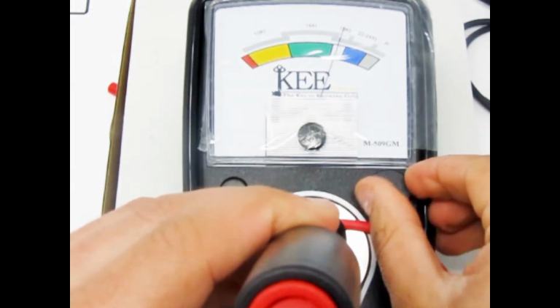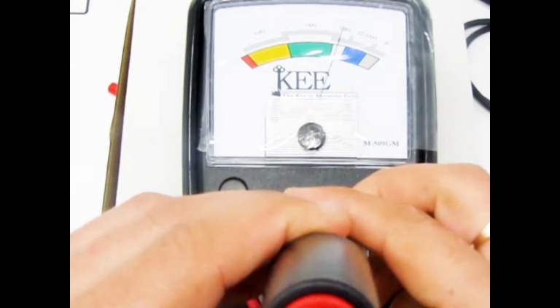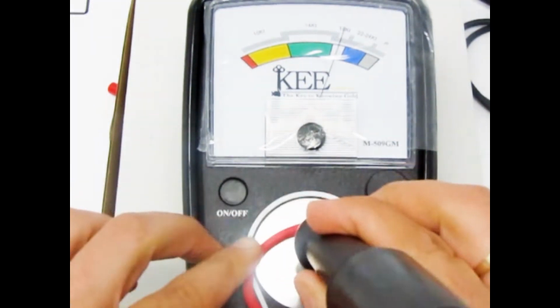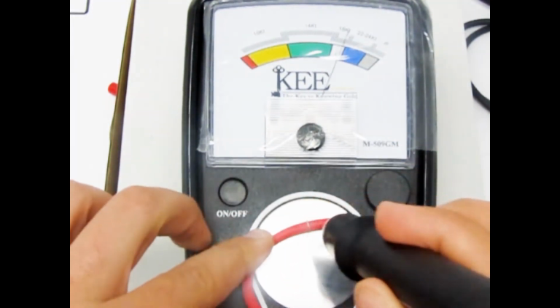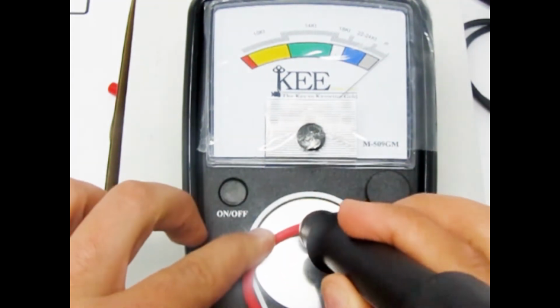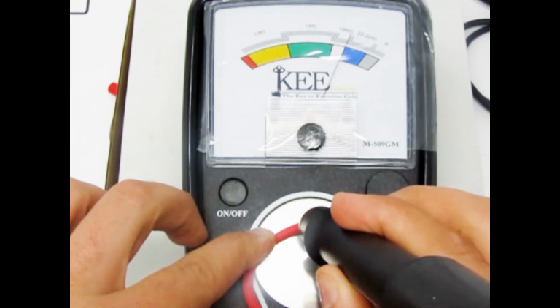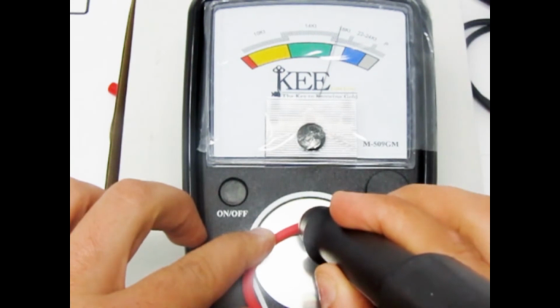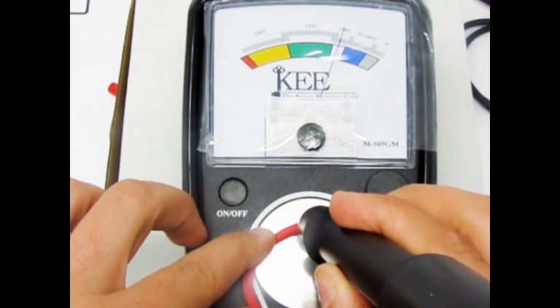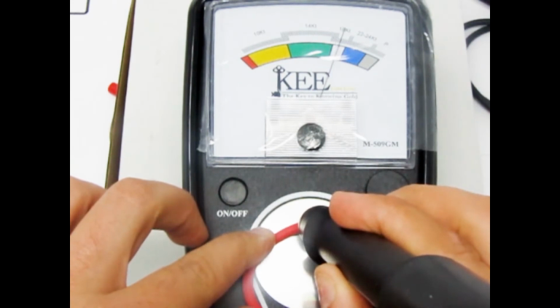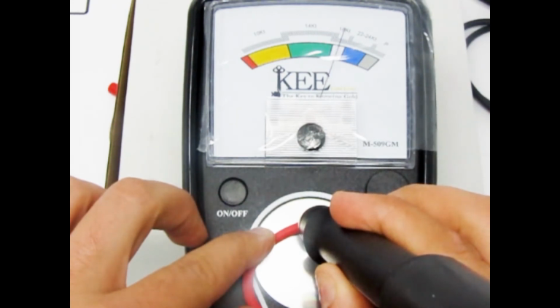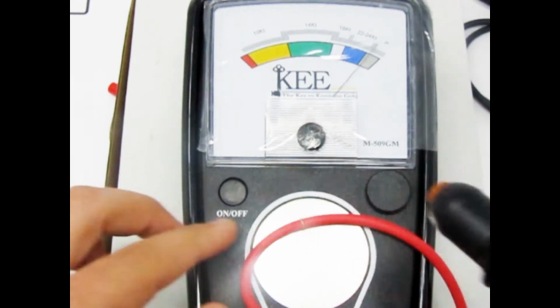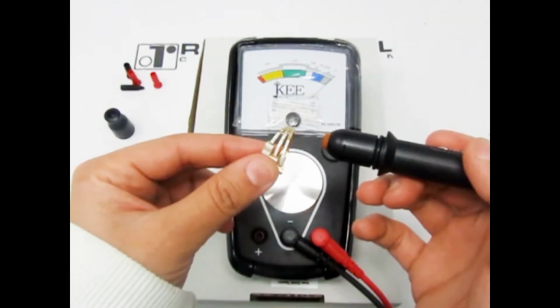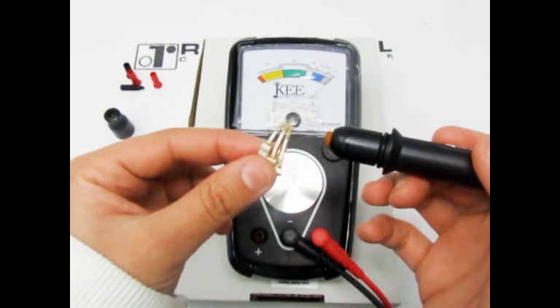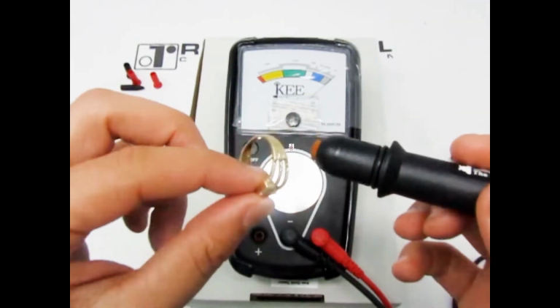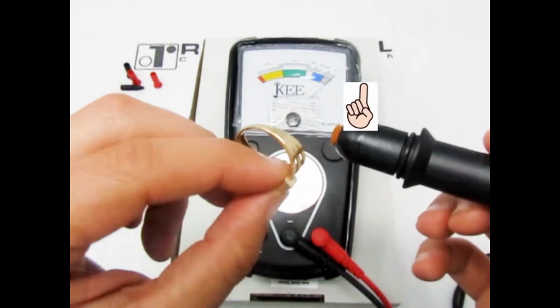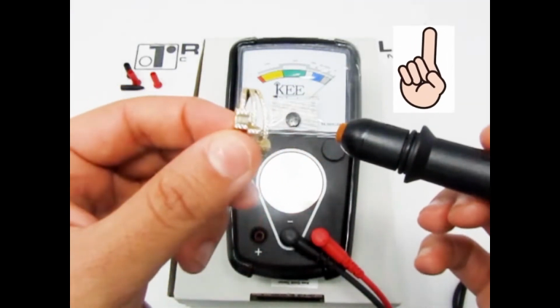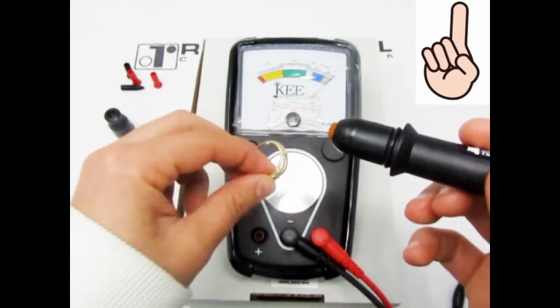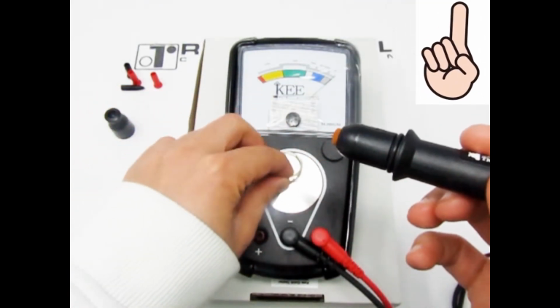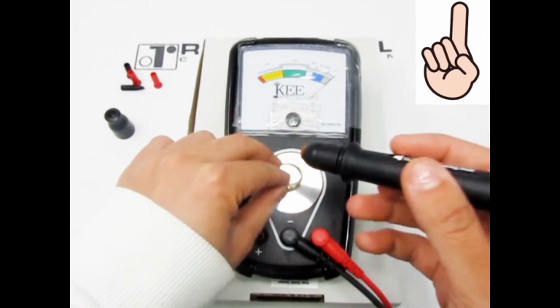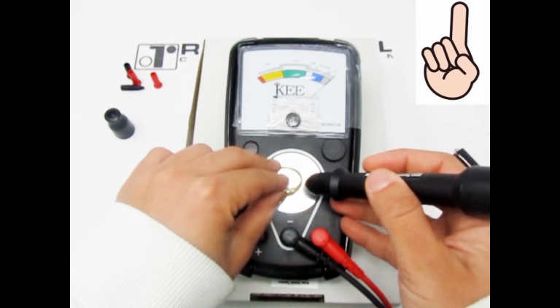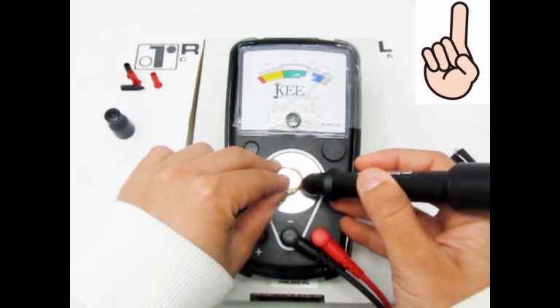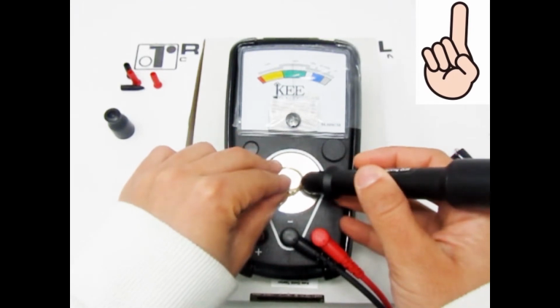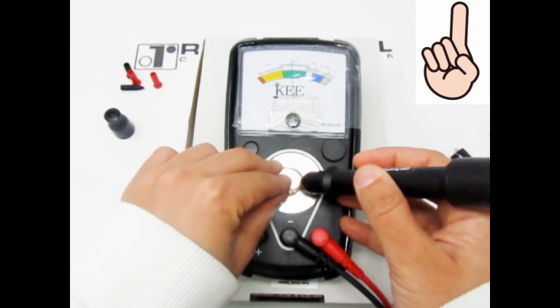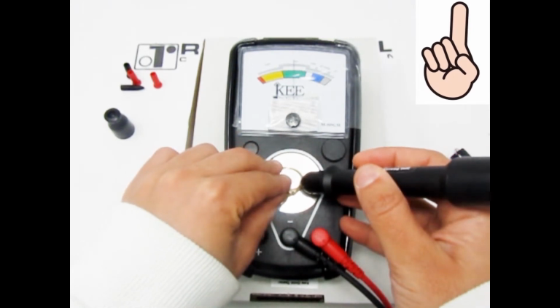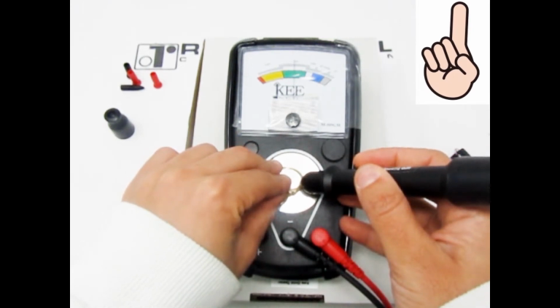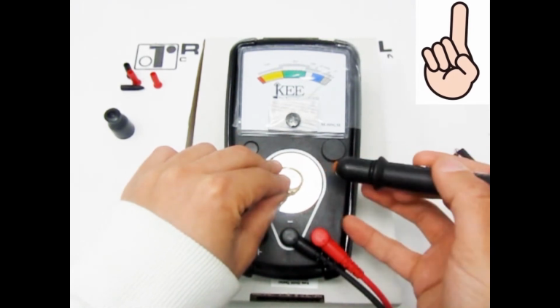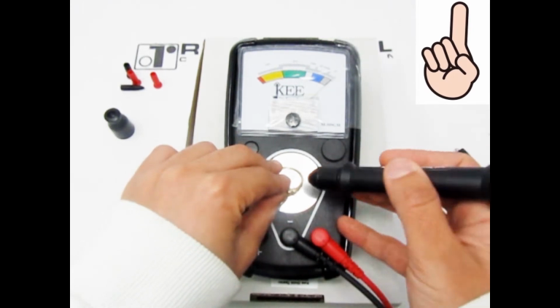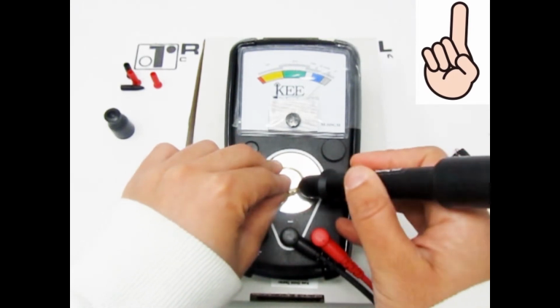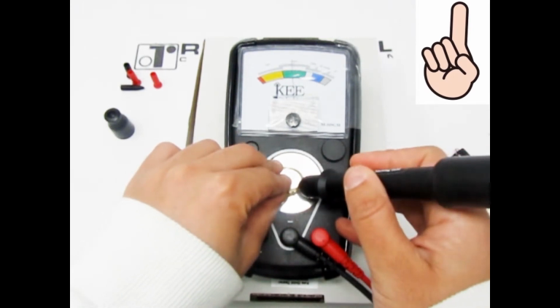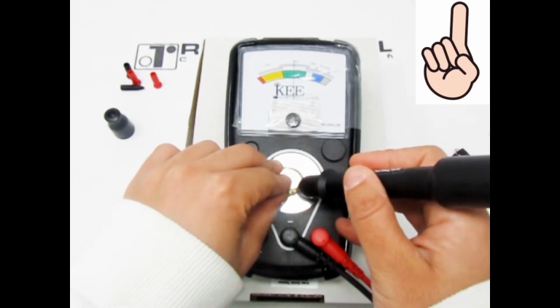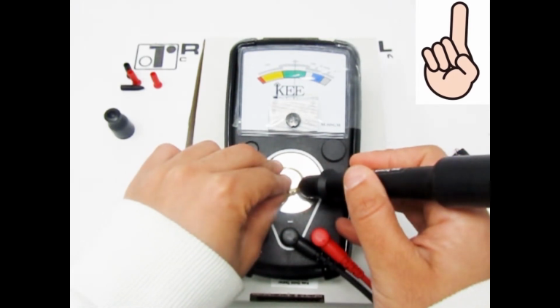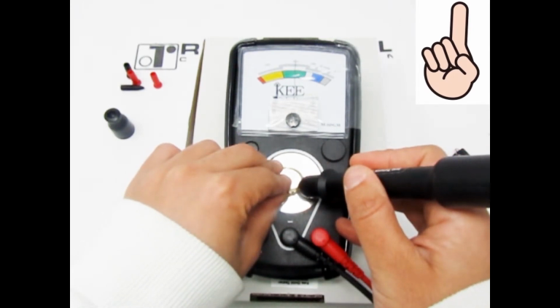I'm going to demonstrate three different ways you can test your jewelry. Step 1: take the jewelry piece you wish to test and place it on the testing plate. Touch the tip of the testing pen to the item you are testing like this.